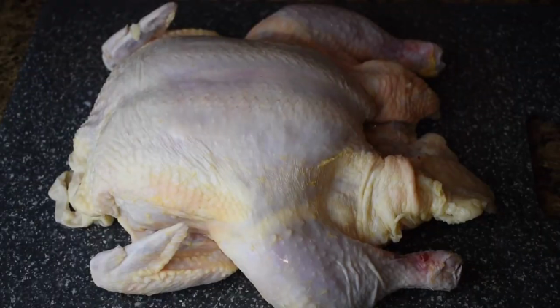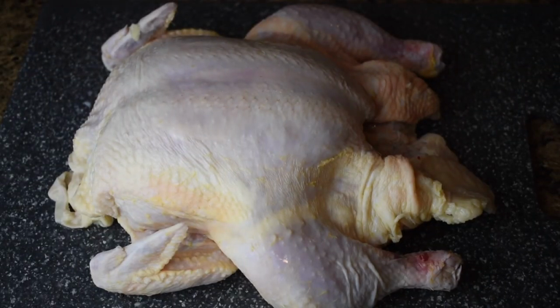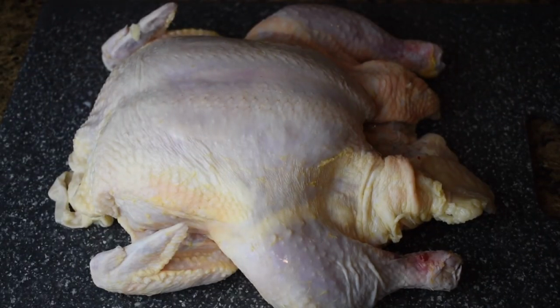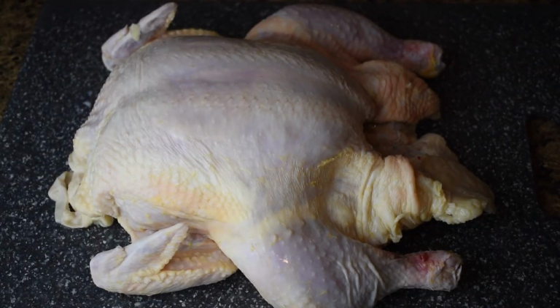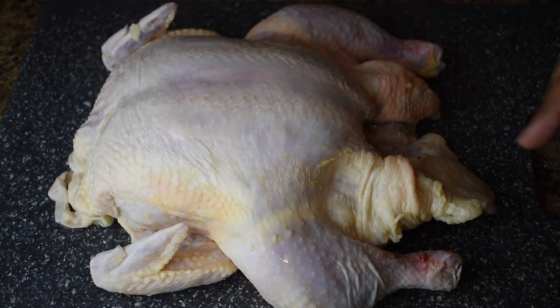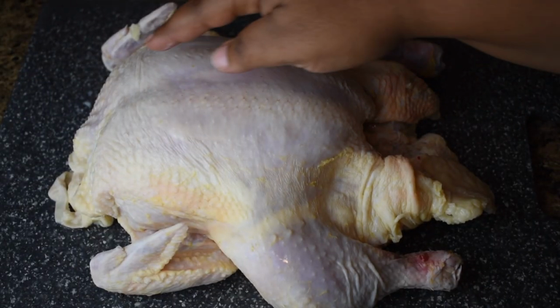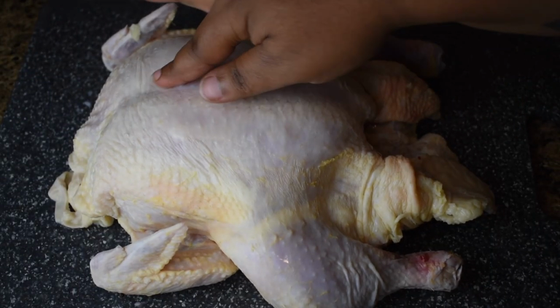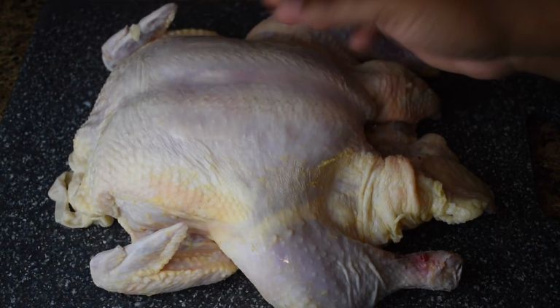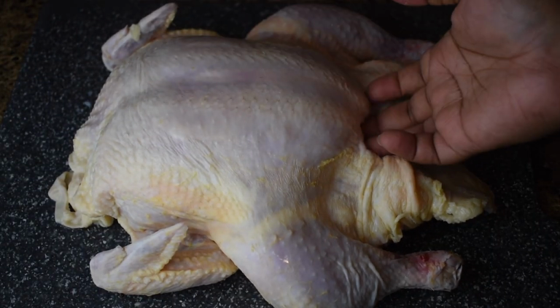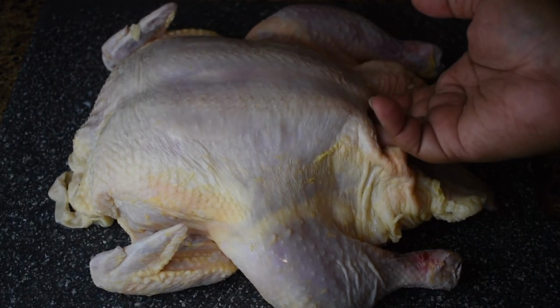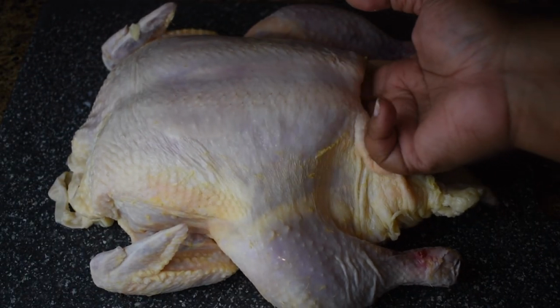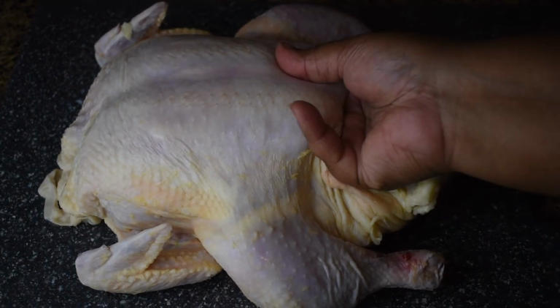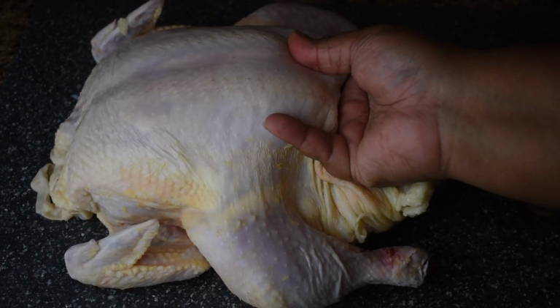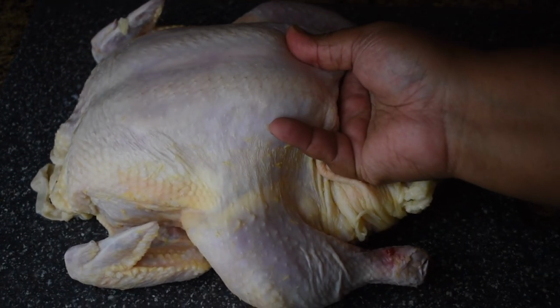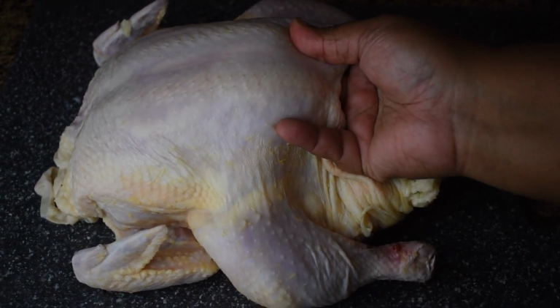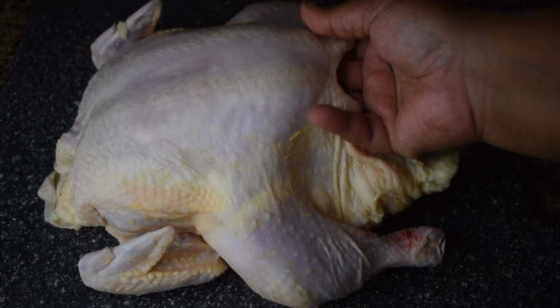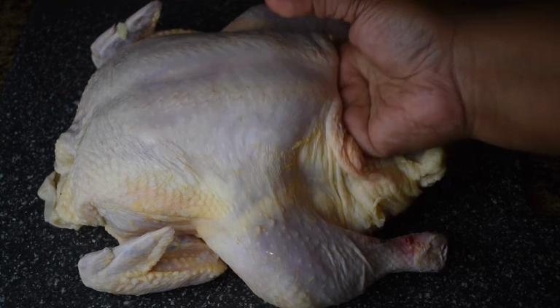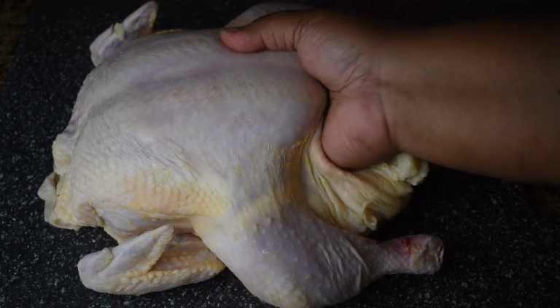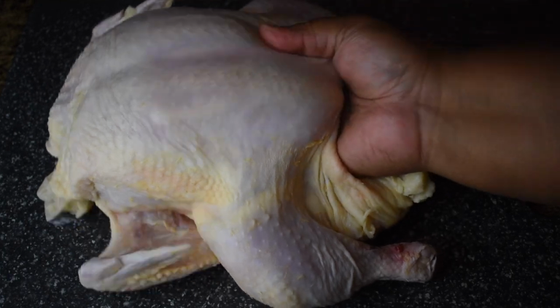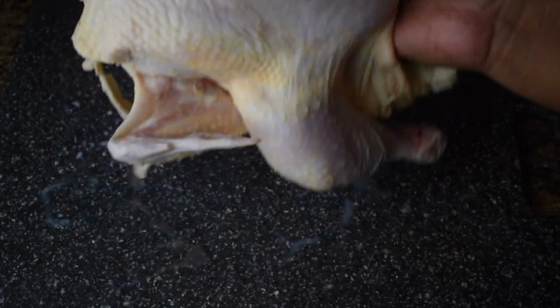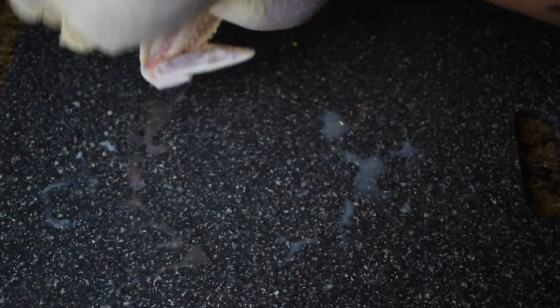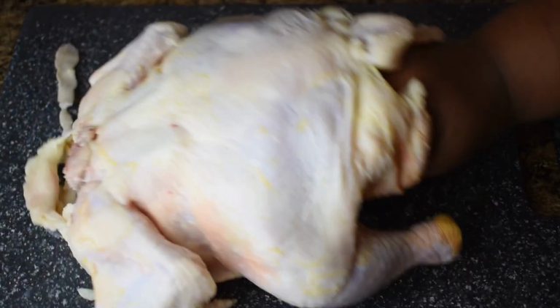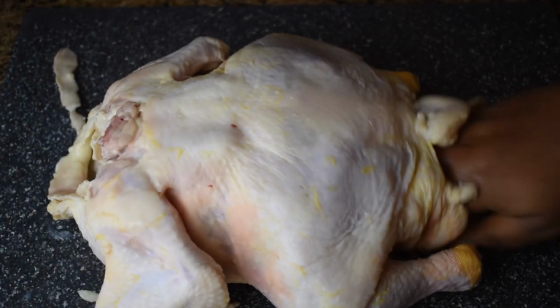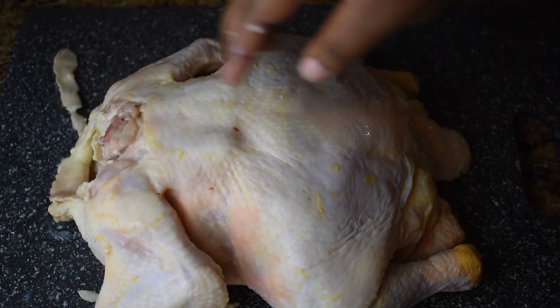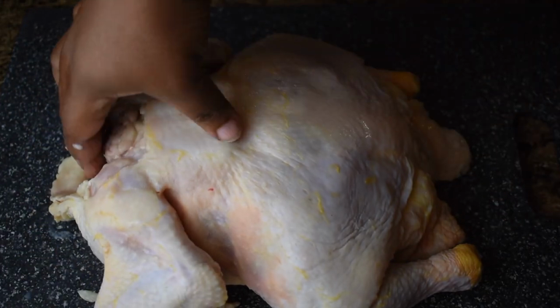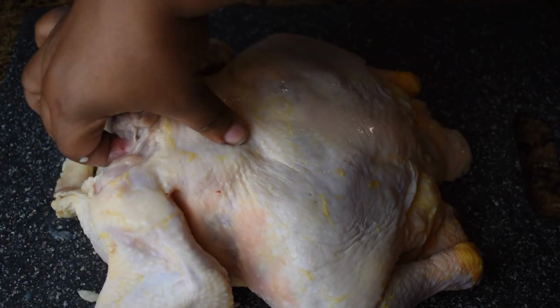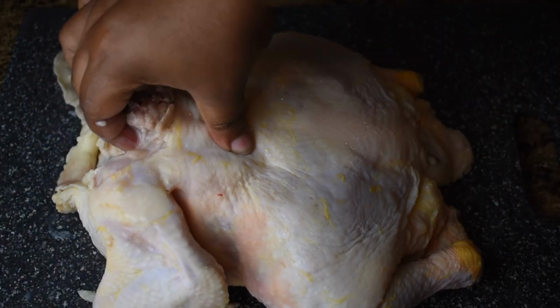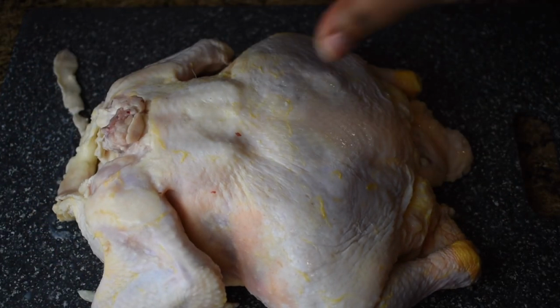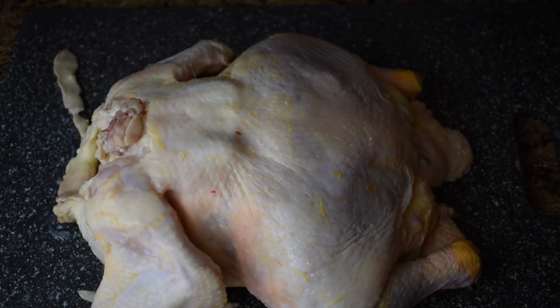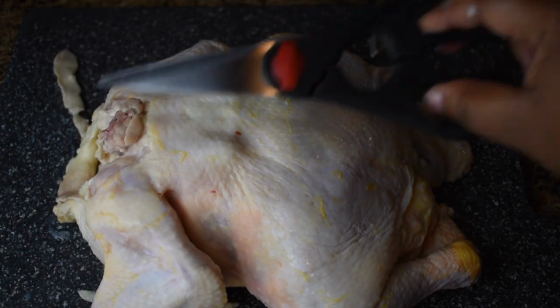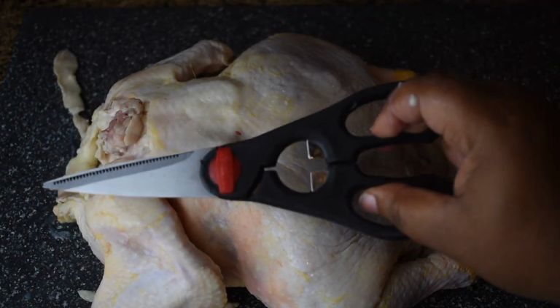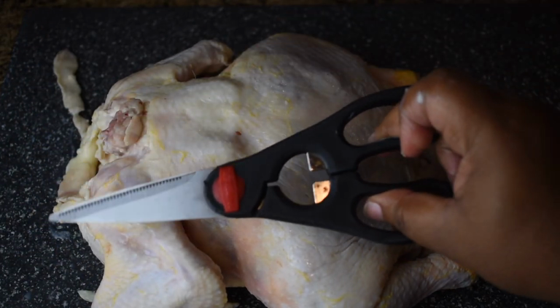Since your chicken has been out while you were doing all the butter and the seasoning, it should be up to room temperature and completely dry. If it's still wet, dry it off.